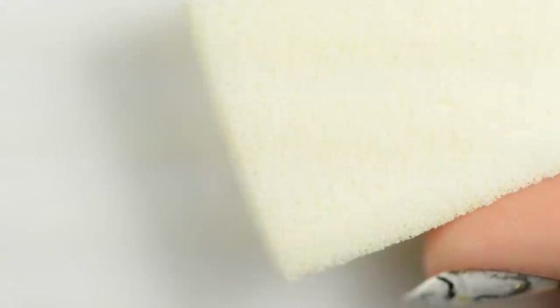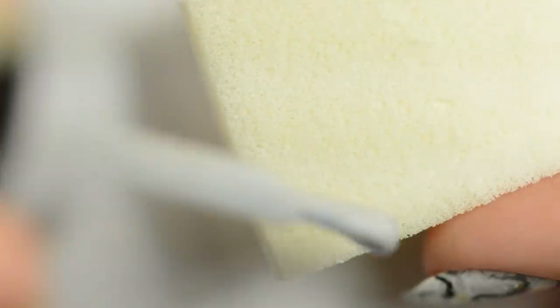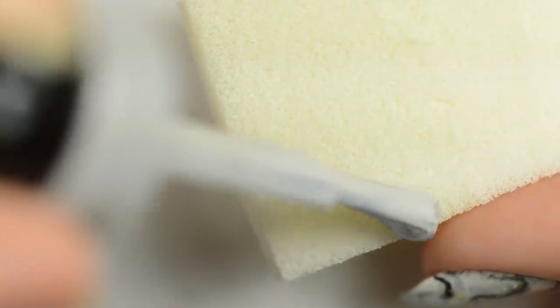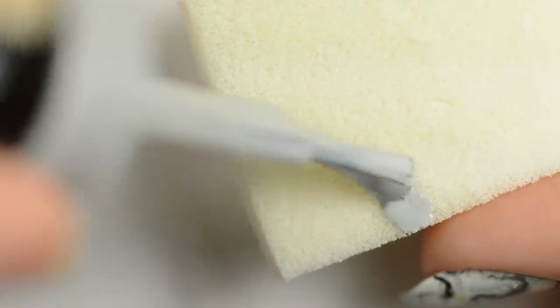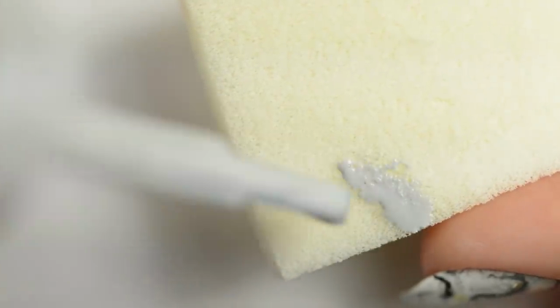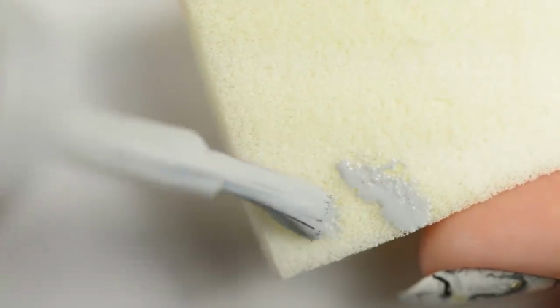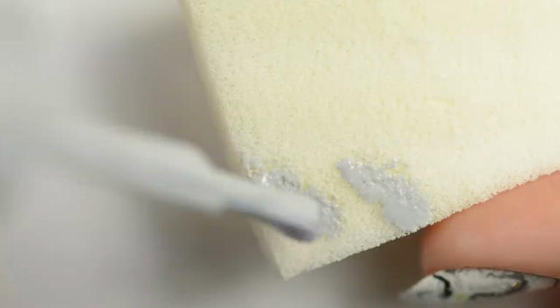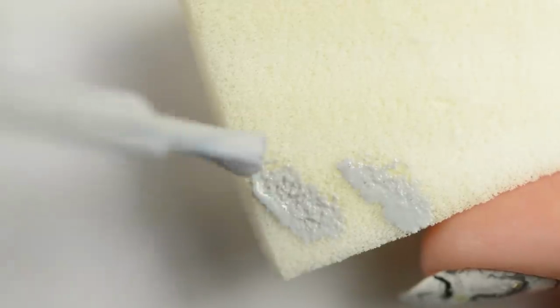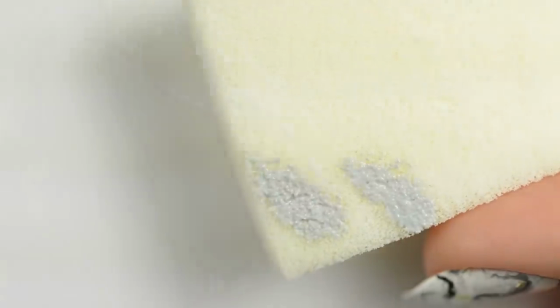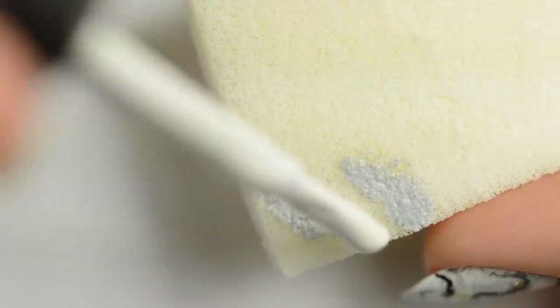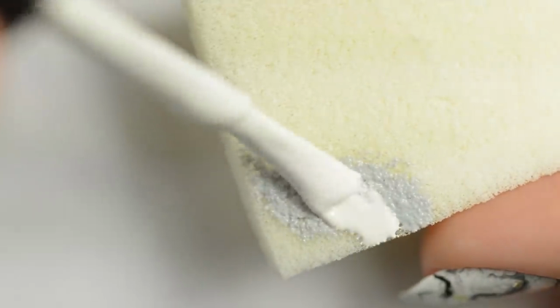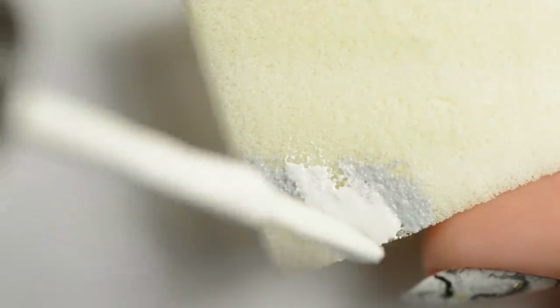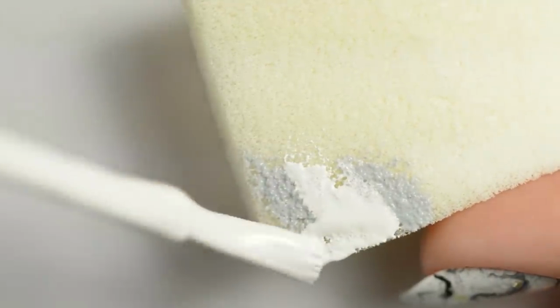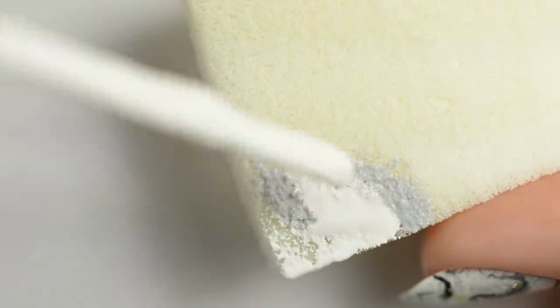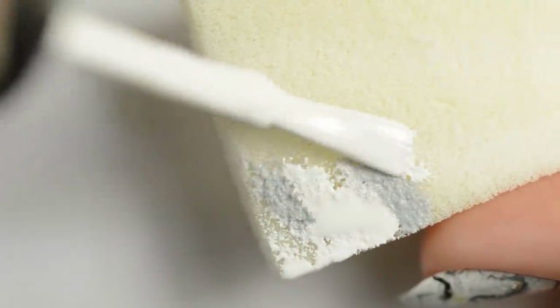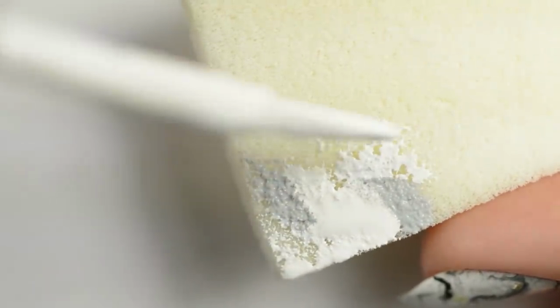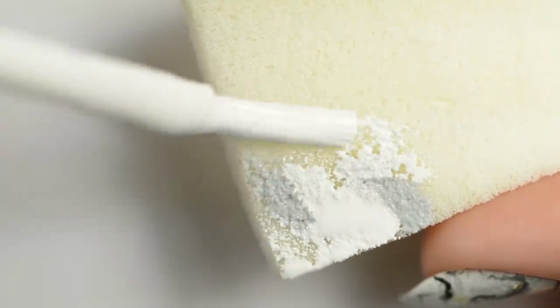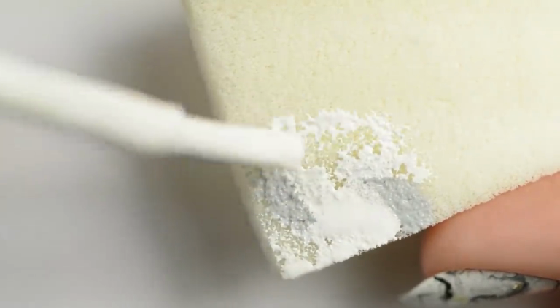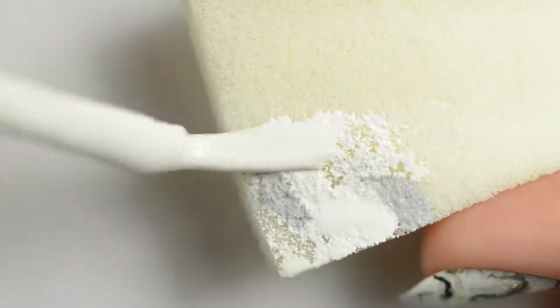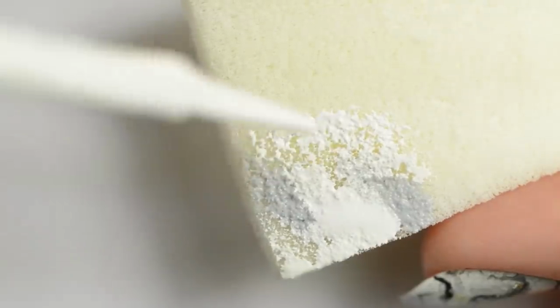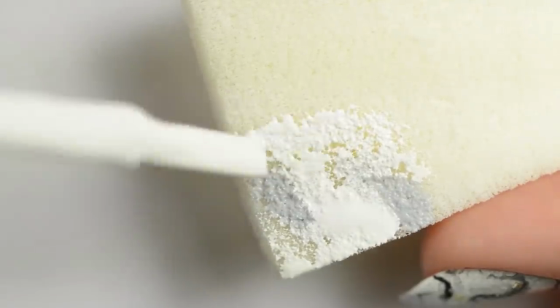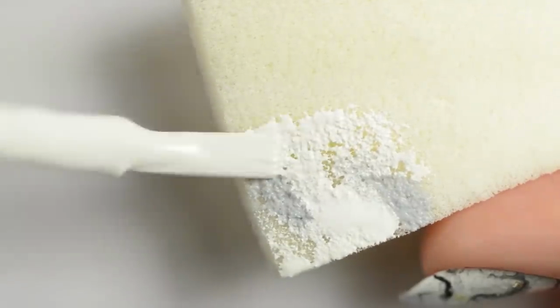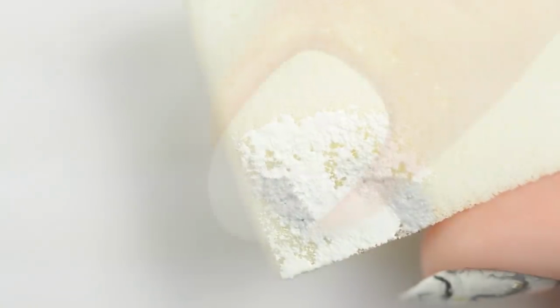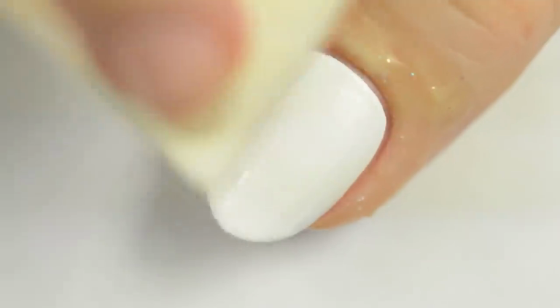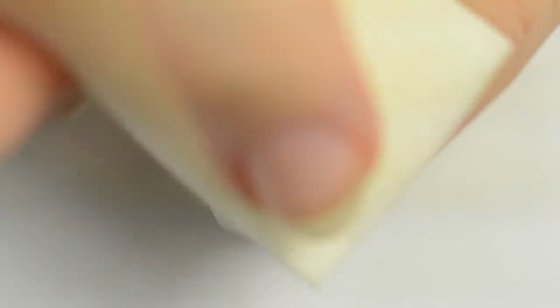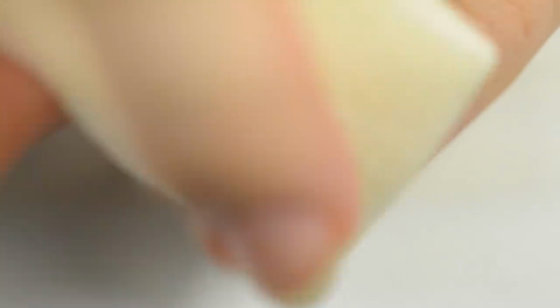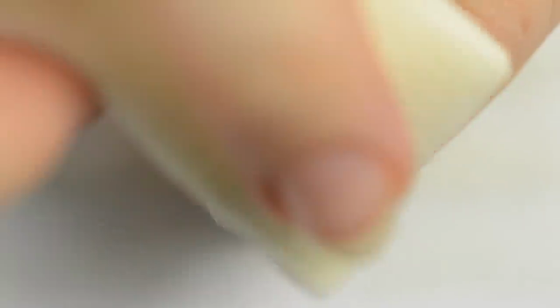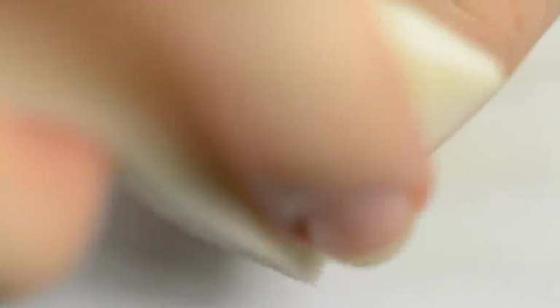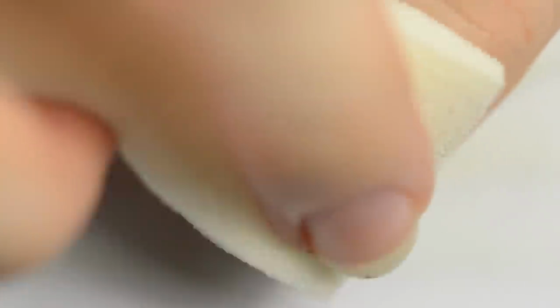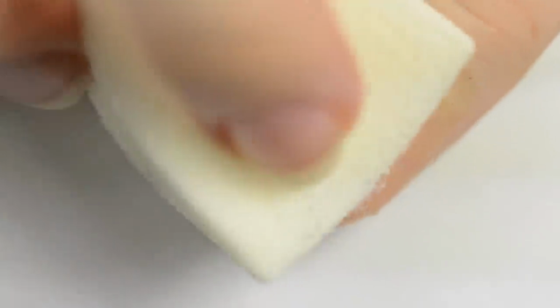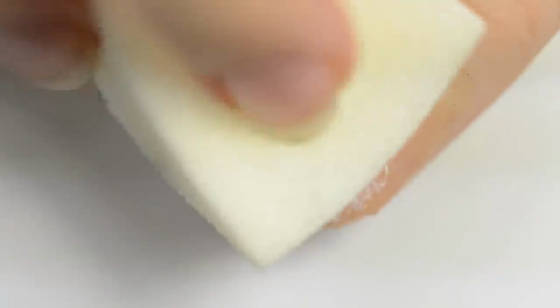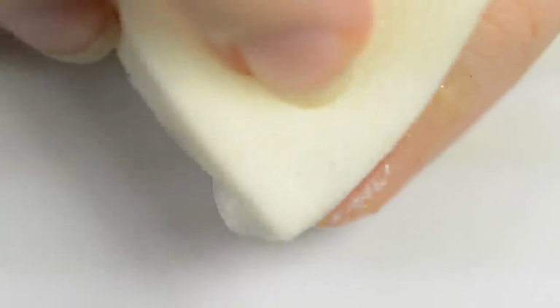On a makeup sponge, make a few dots of light grey and then fill around it with white. Gently dab it onto the nail. This step is kind of optional — I think it might give the design a little more depth, but if you don't have makeup sponges, then I wouldn't worry about it.